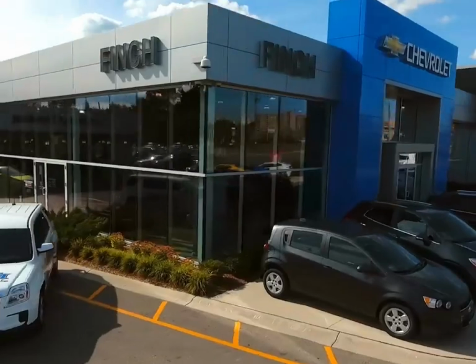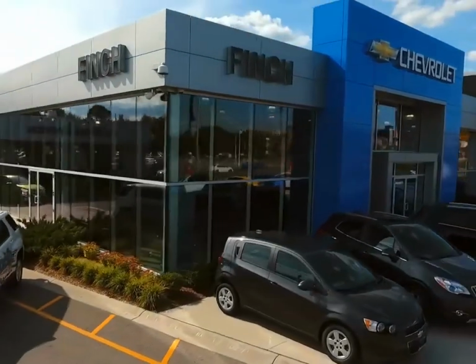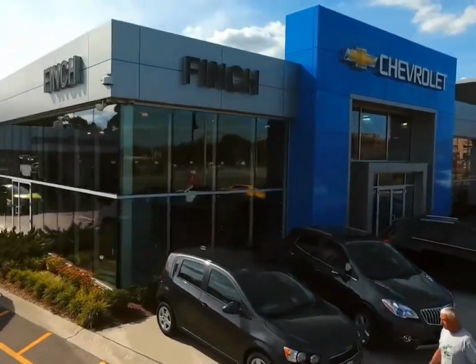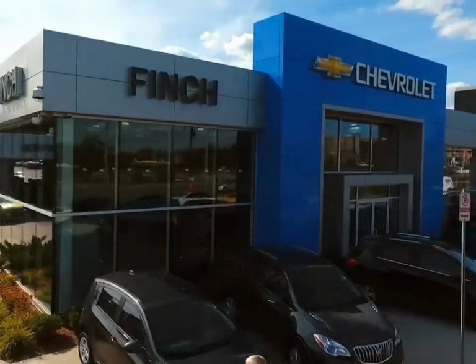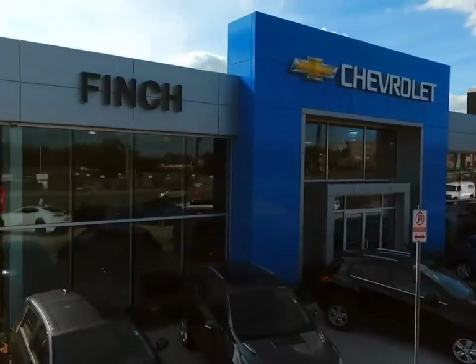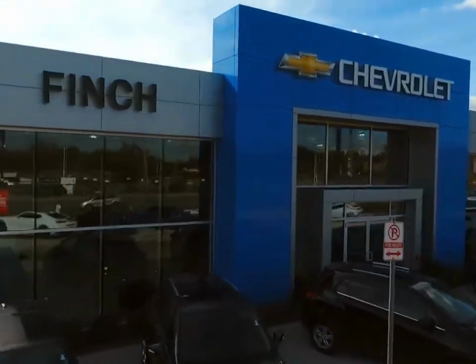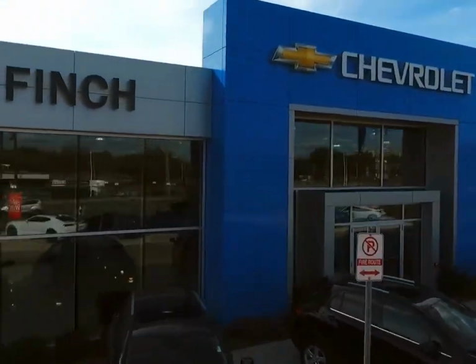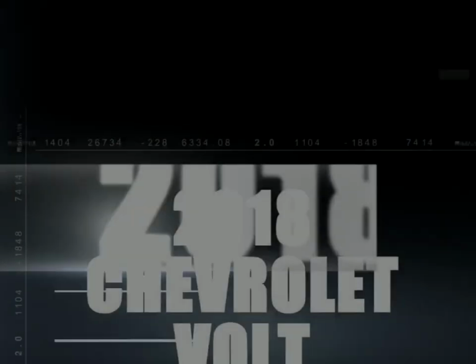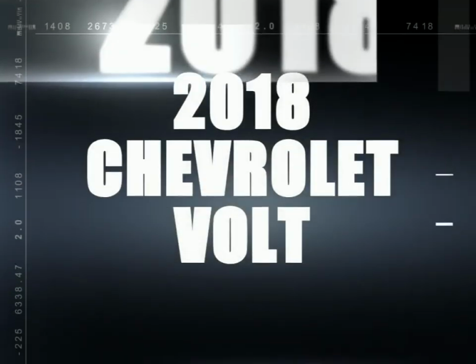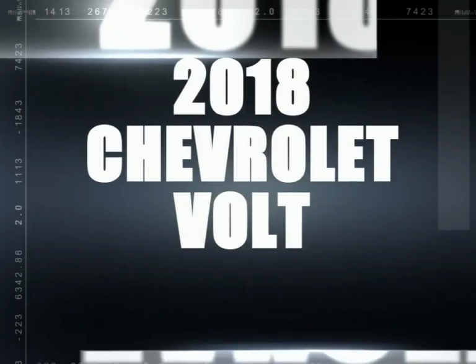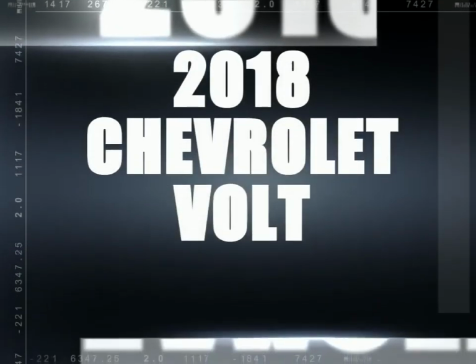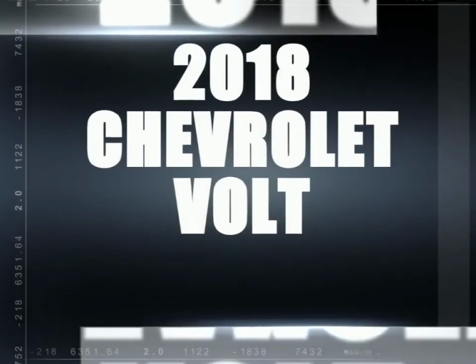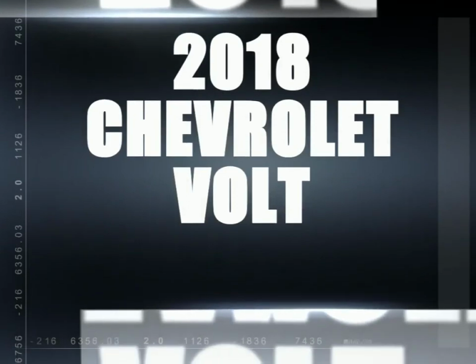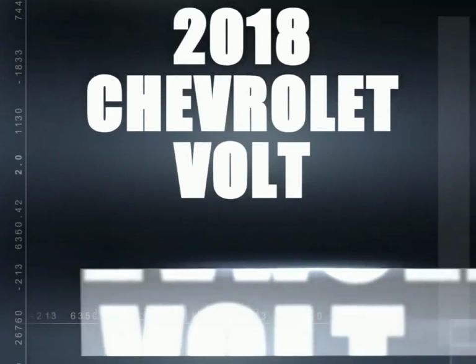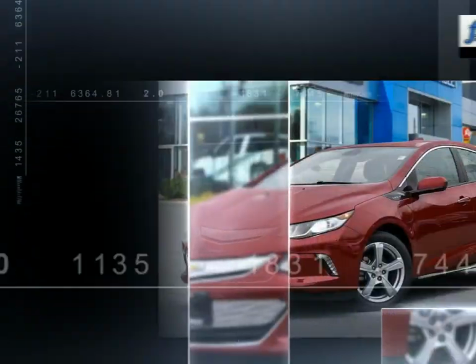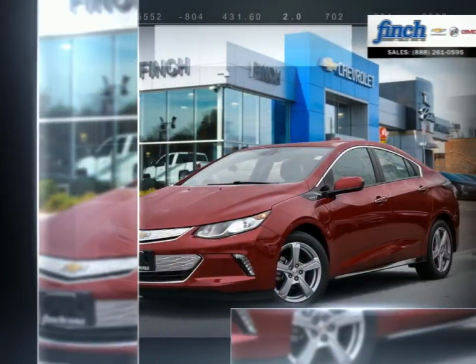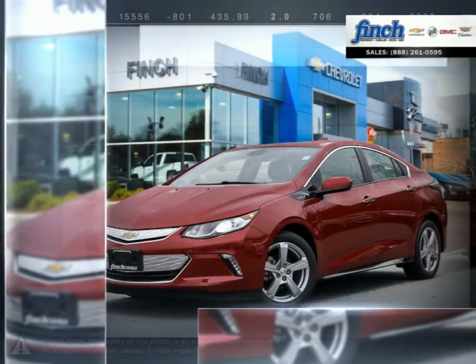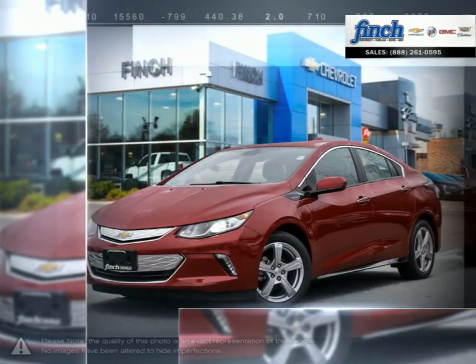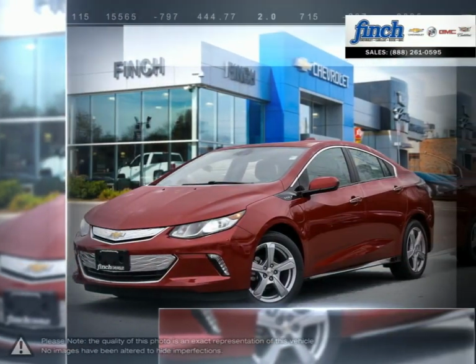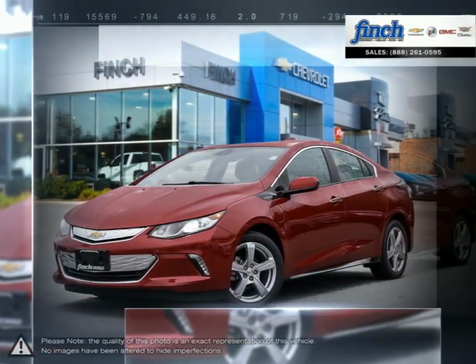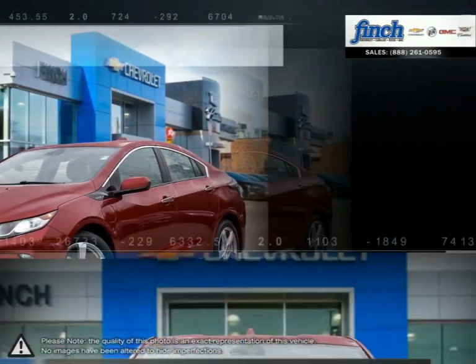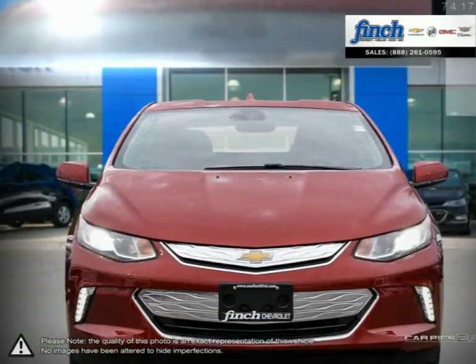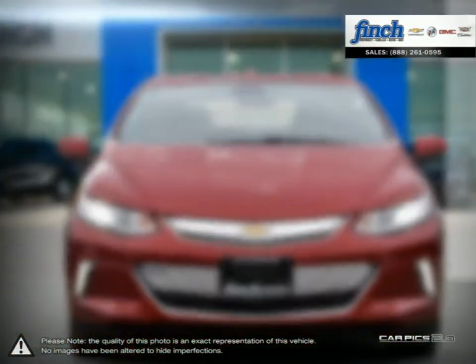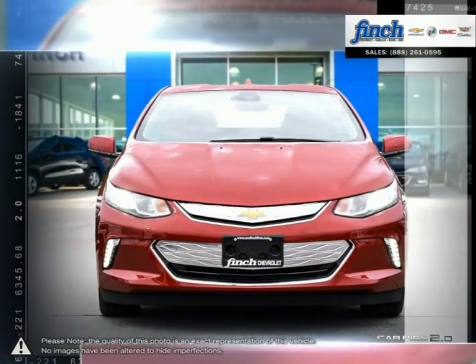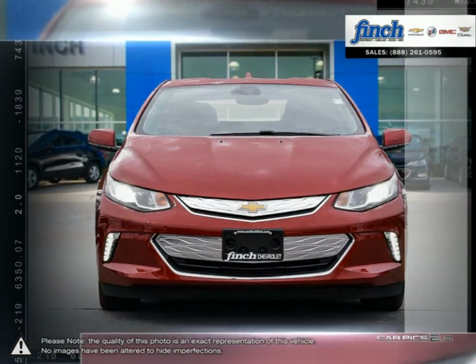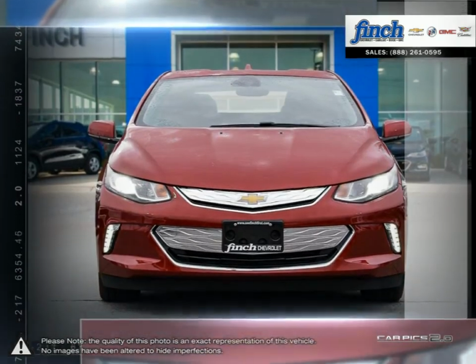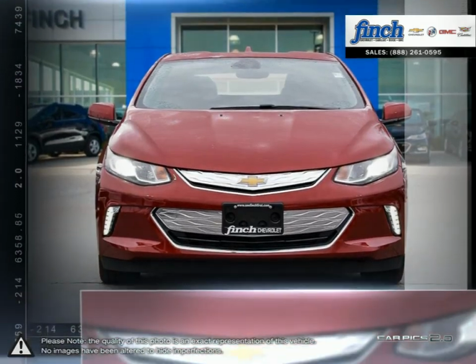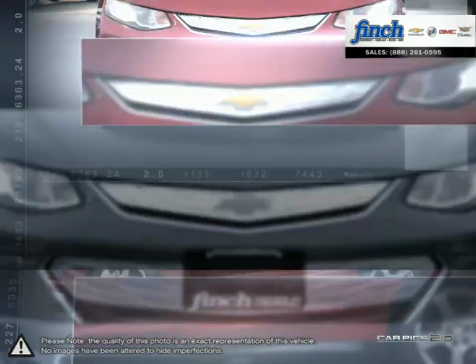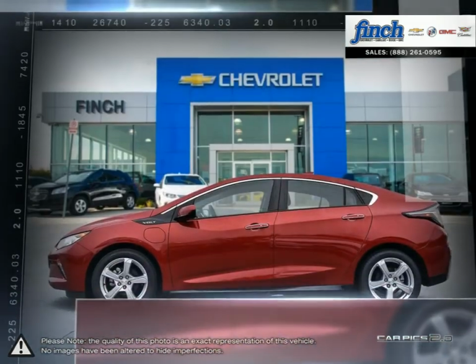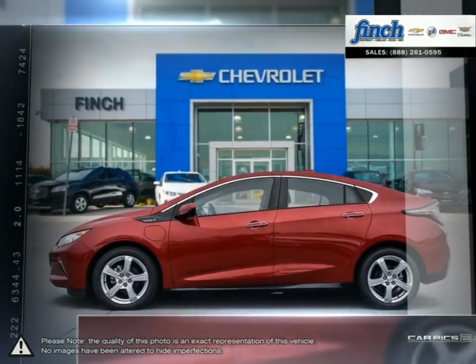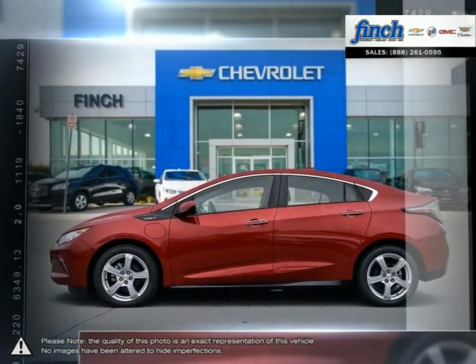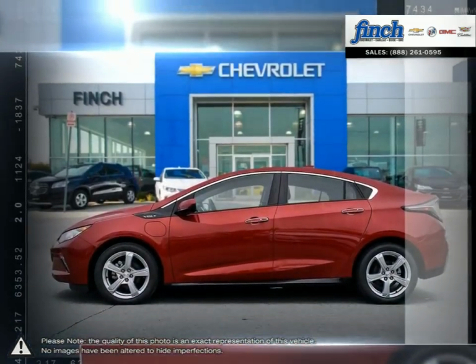Welcome to Finch Chevrolet. Today we're looking at a 2018 Chevrolet Volt. With its ingenious propulsion system, Volt lets you drive on pure electricity for your everyday commute and seamlessly switches to gasoline for longer trips.